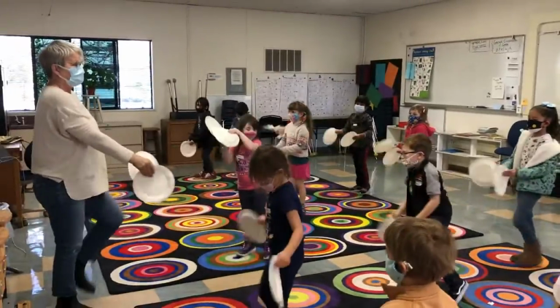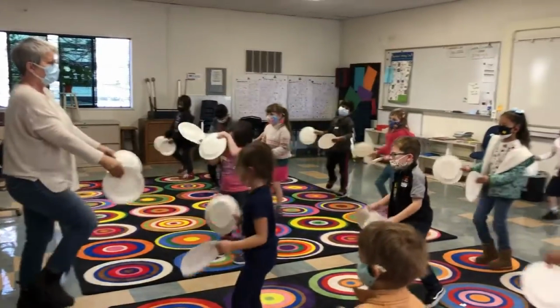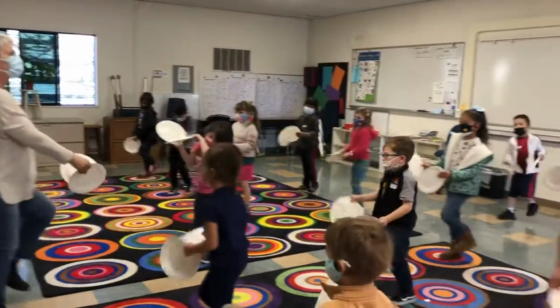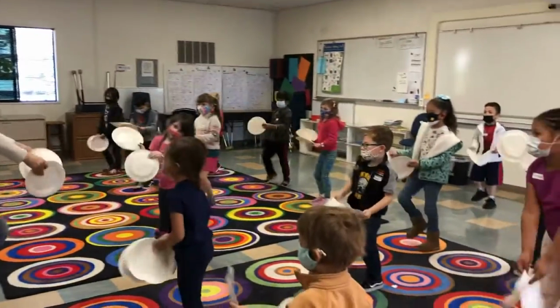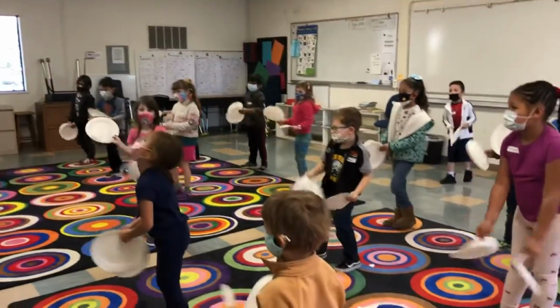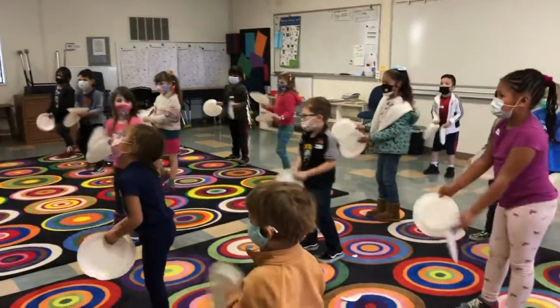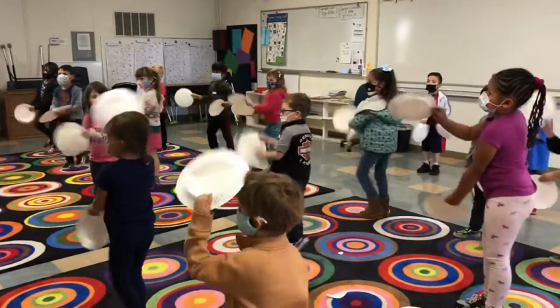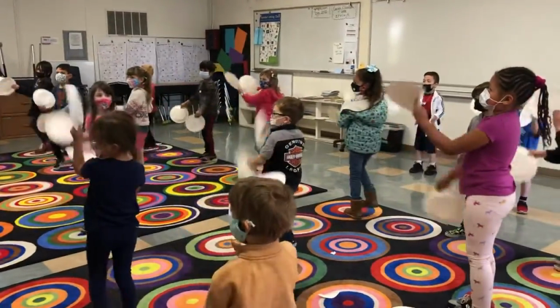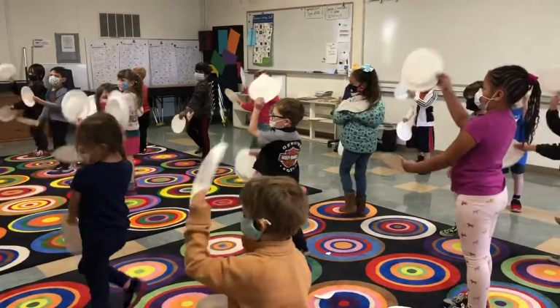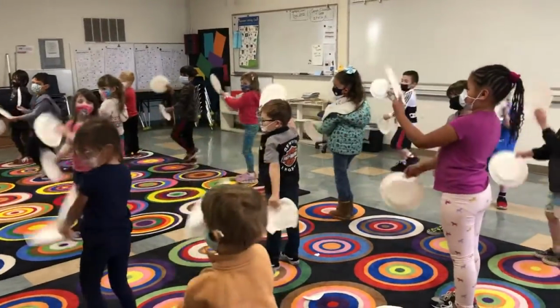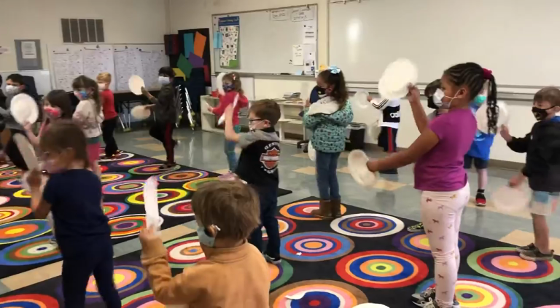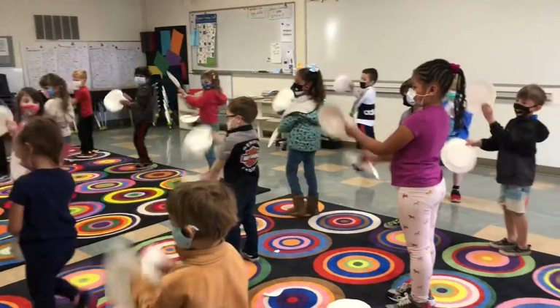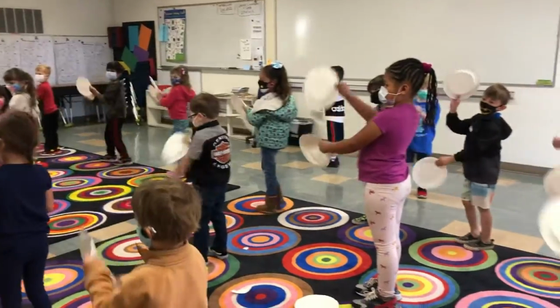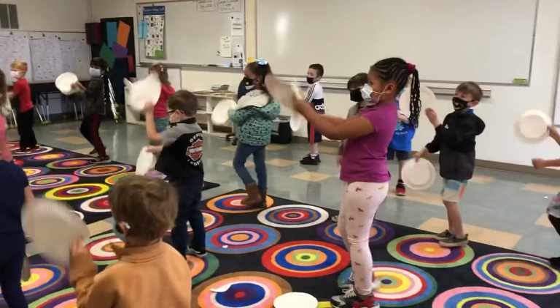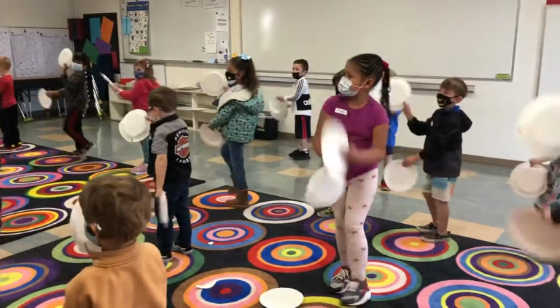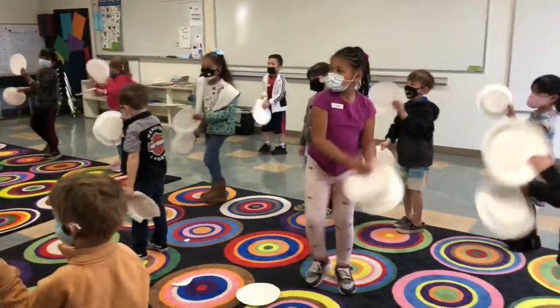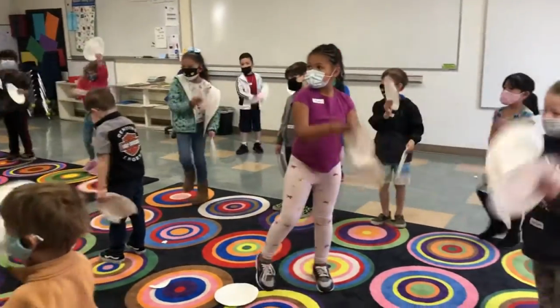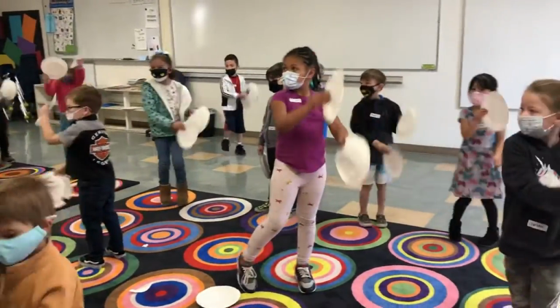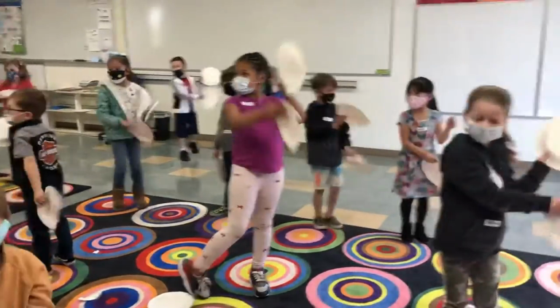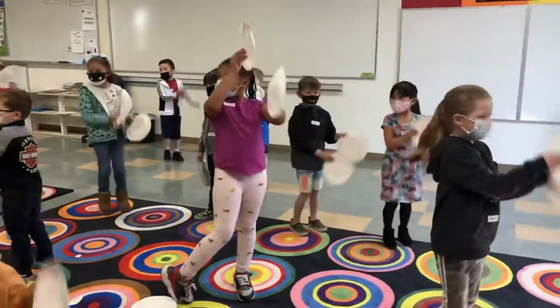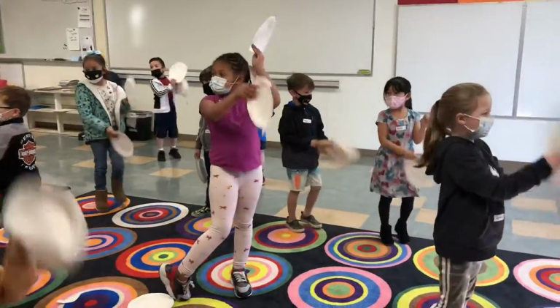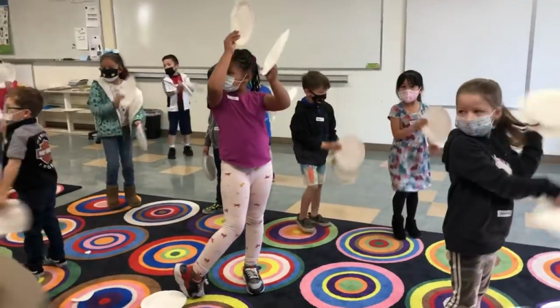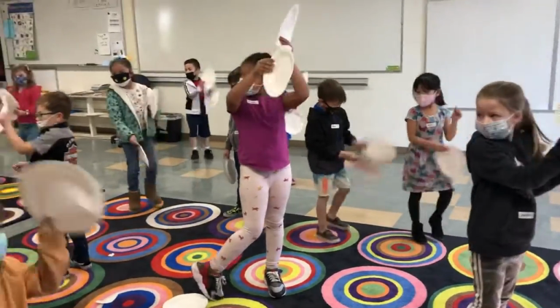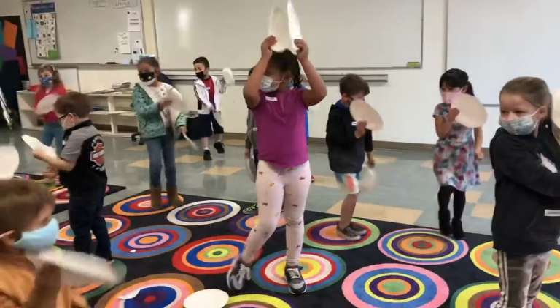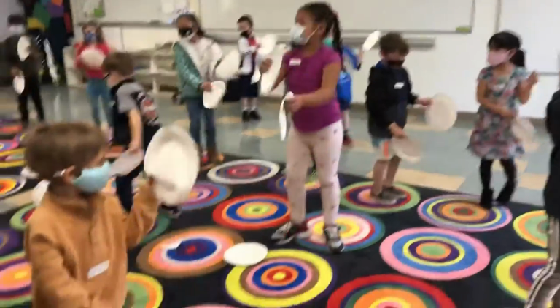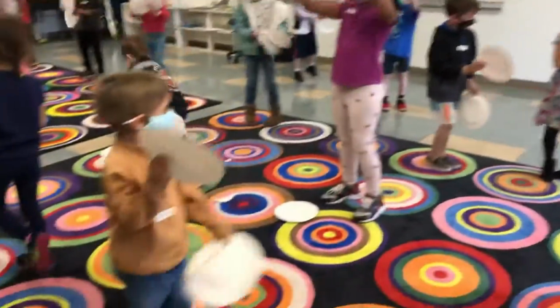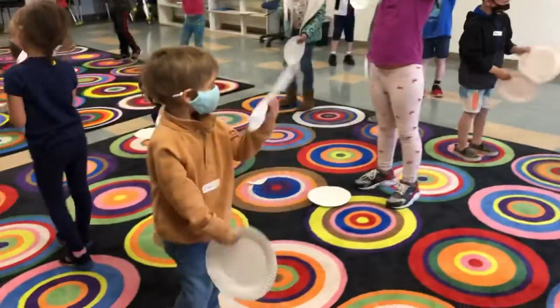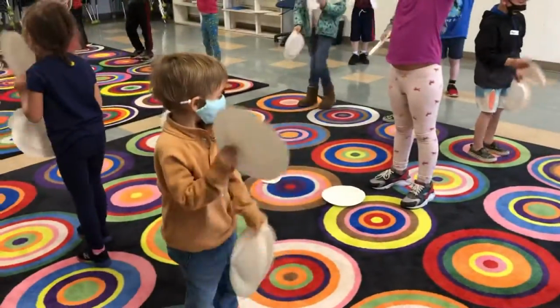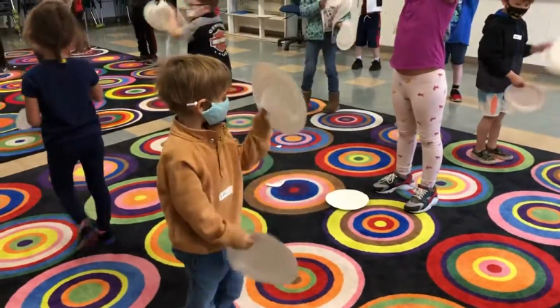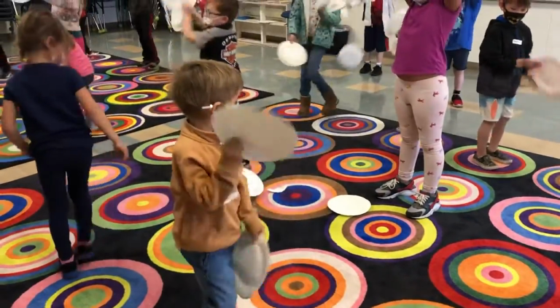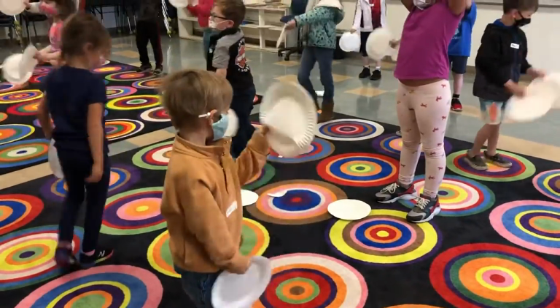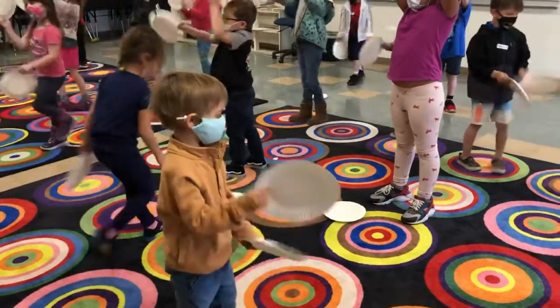Now we're going to switch your squishy. And see, when you're dropping, just kick your right back up. Over your head, brother. And dabble up.